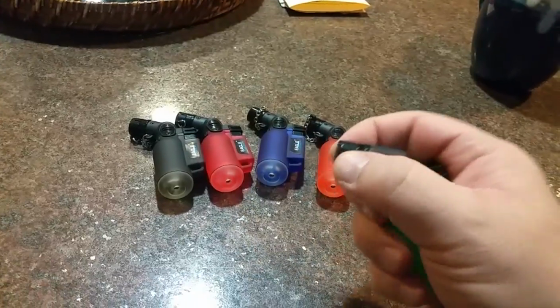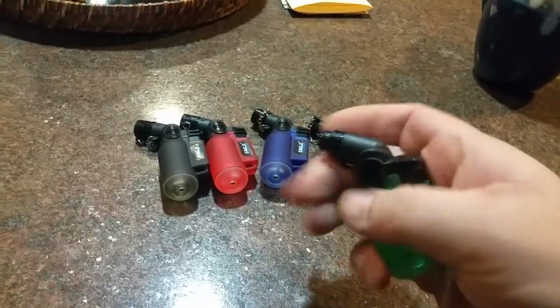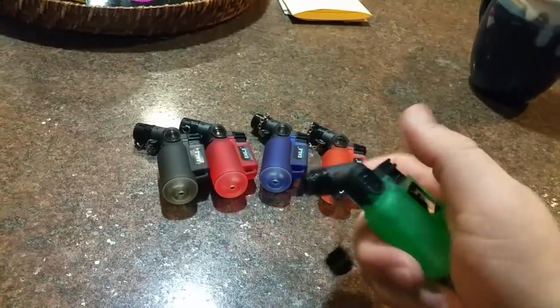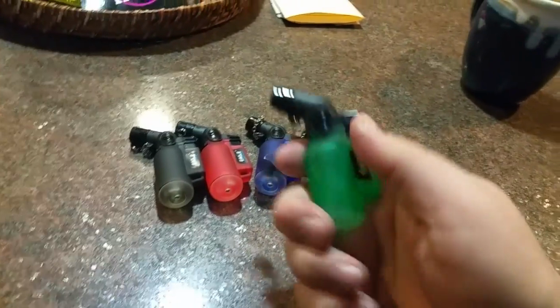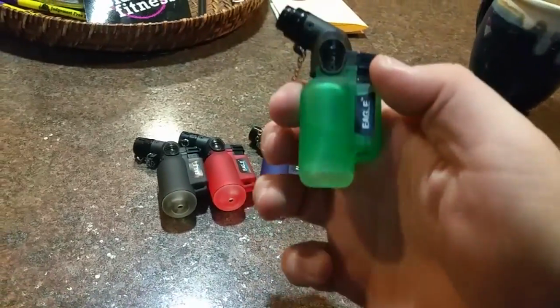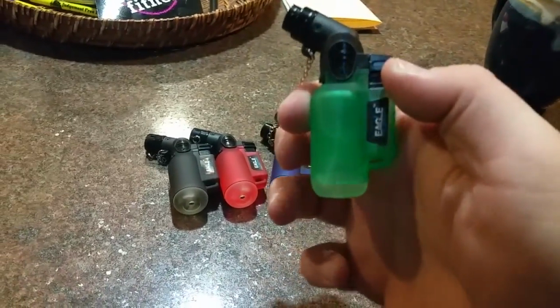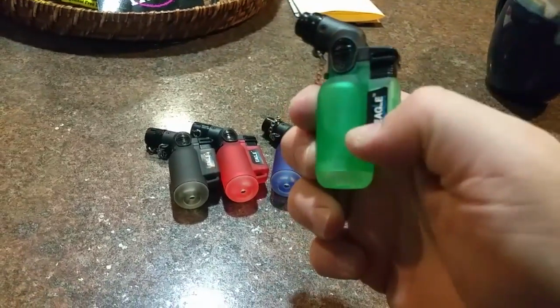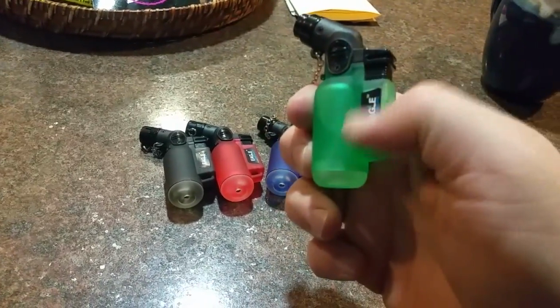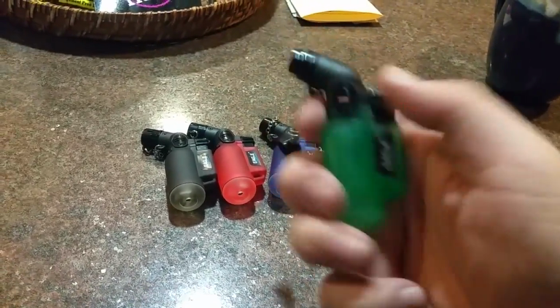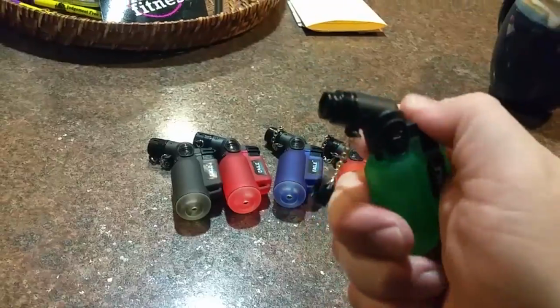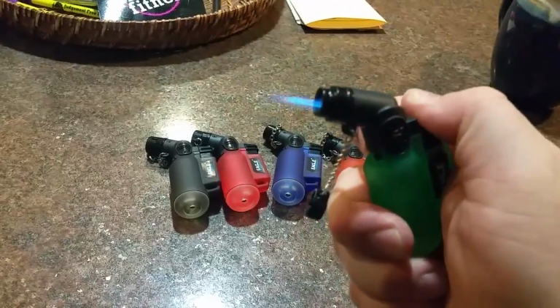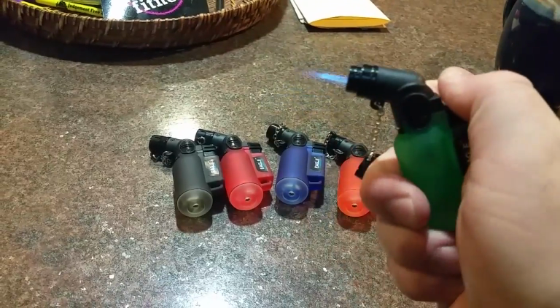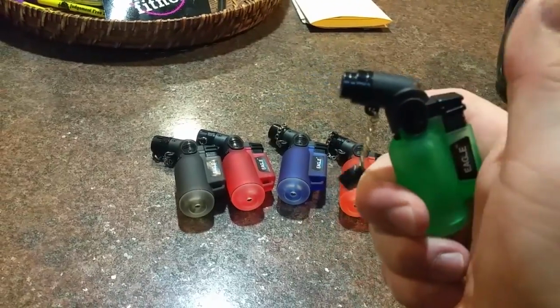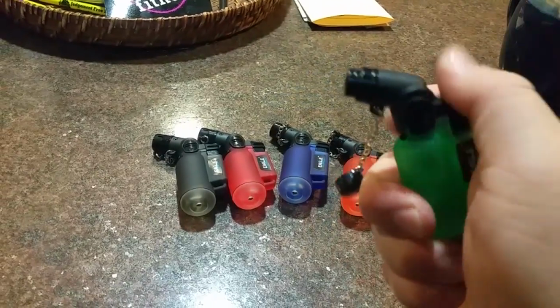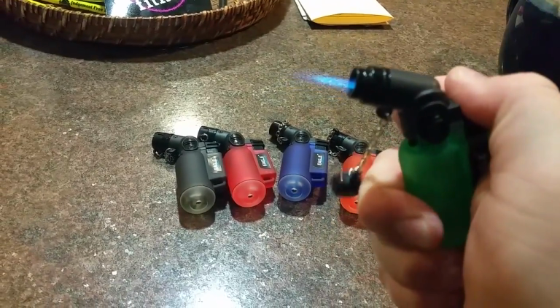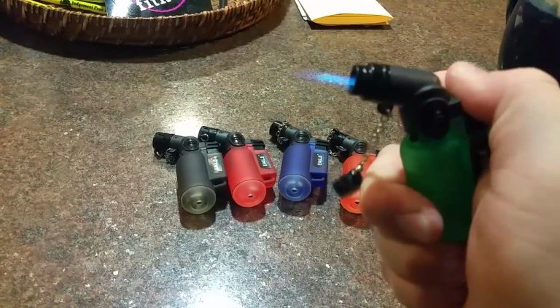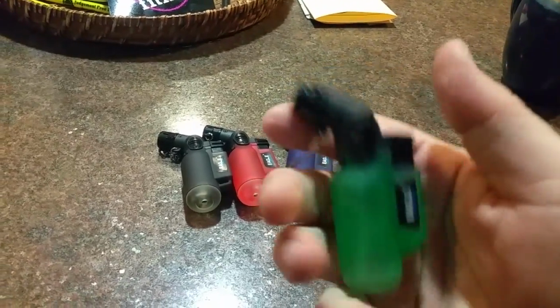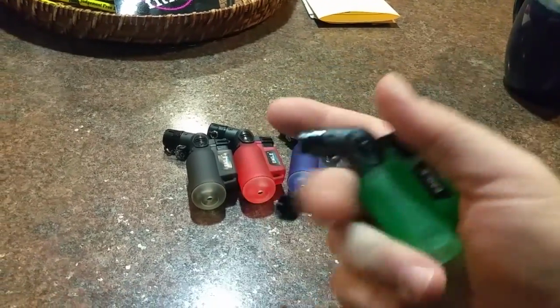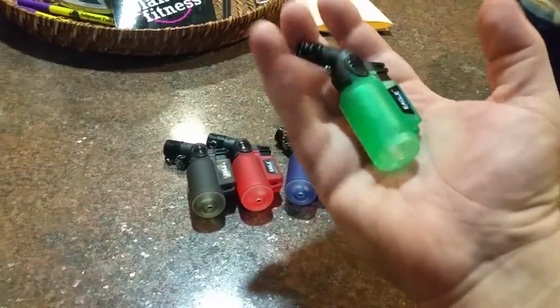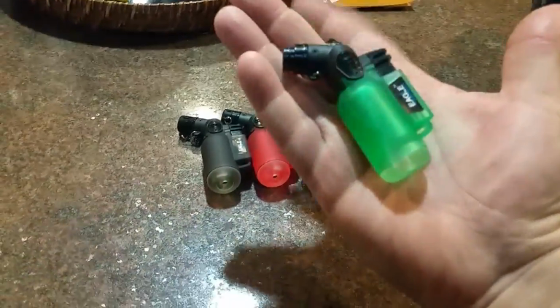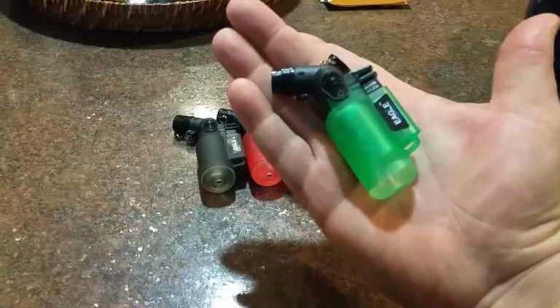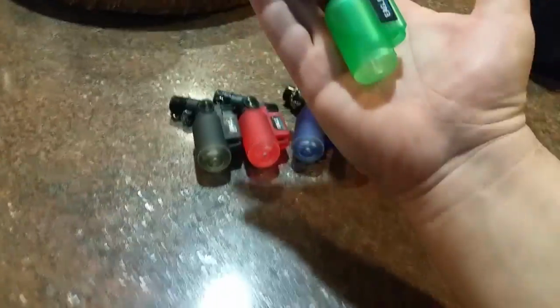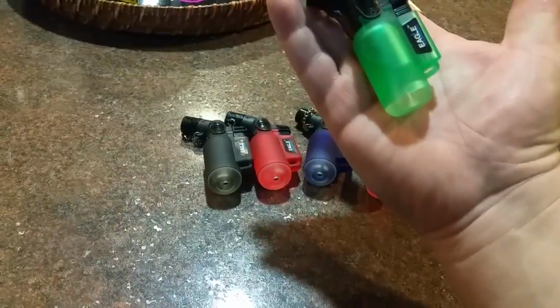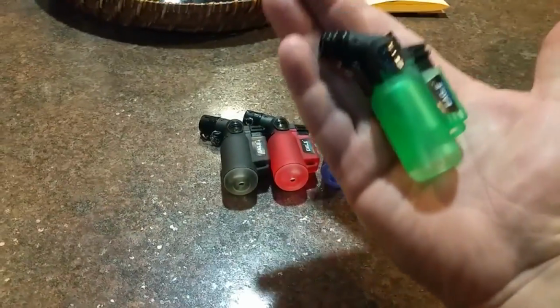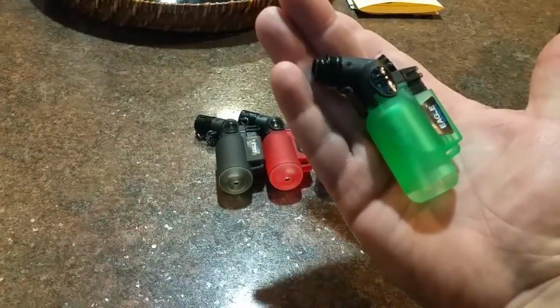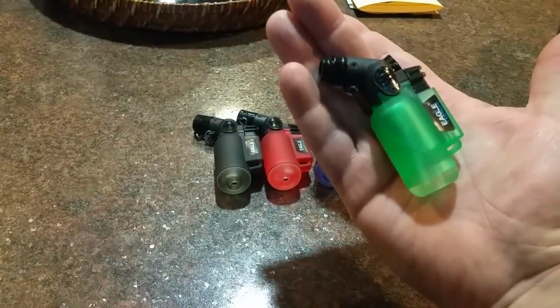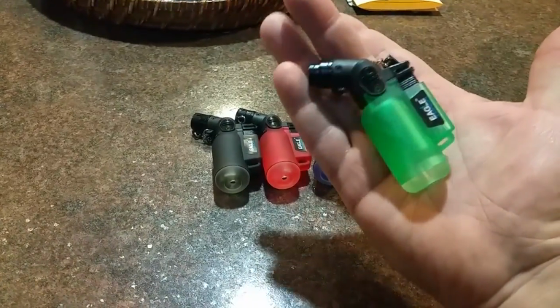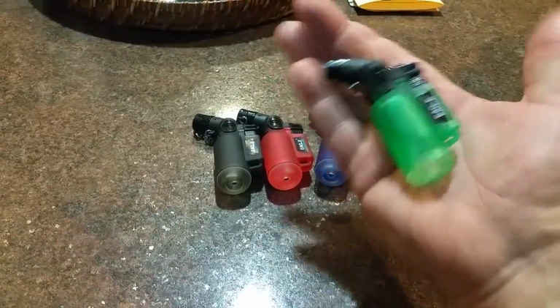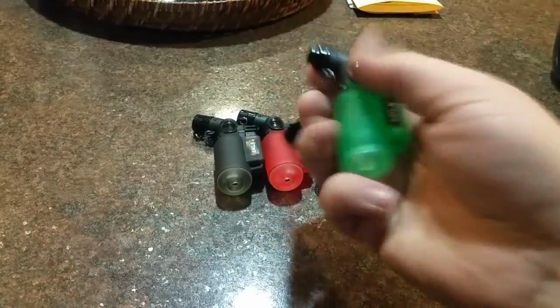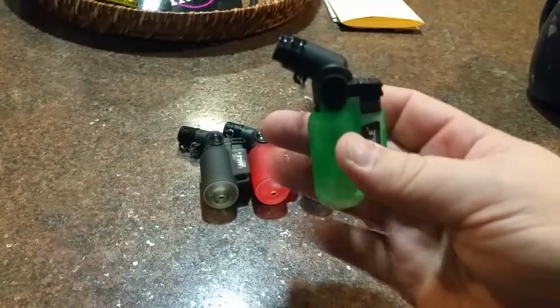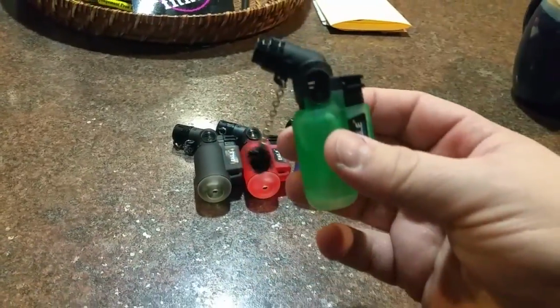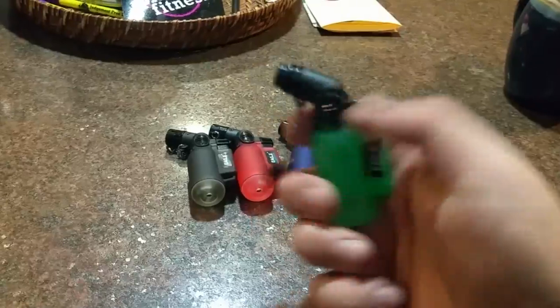Comes with a little cap. Of course, just like any other where it comes filled, you can see the liquid in it right there. As you can see, they are probably about 2½ to 3 inches big only. Some definitely can fit in your pocket.